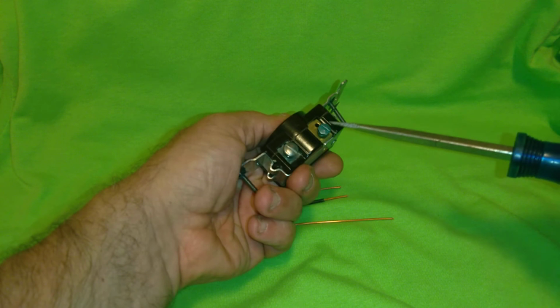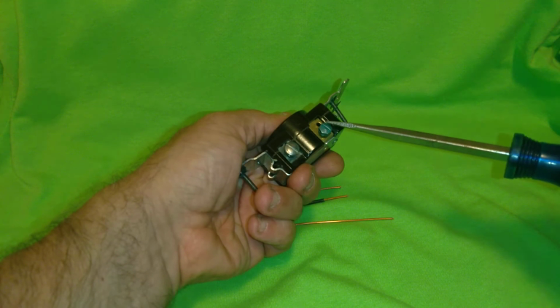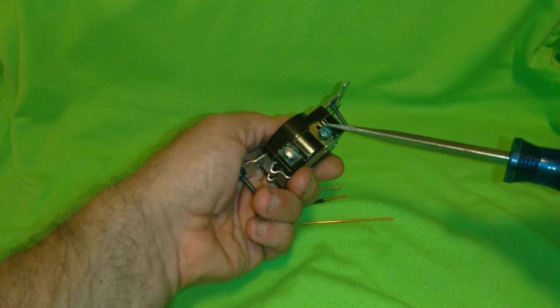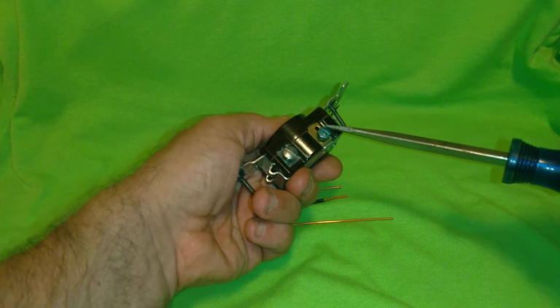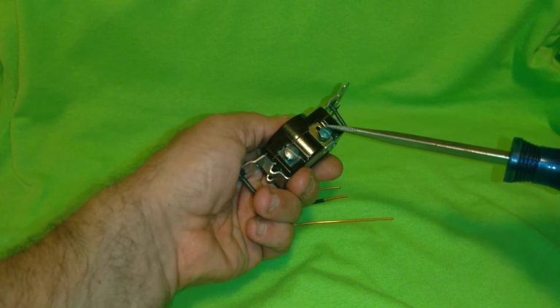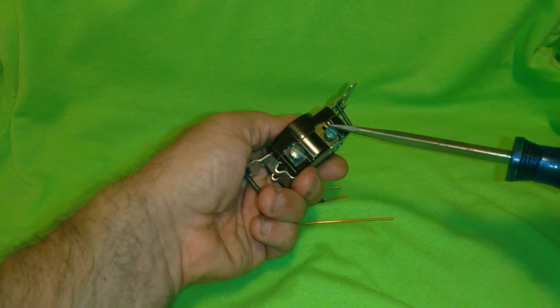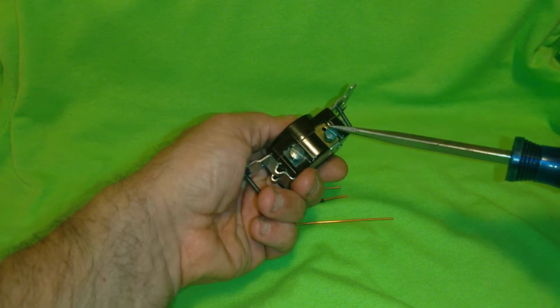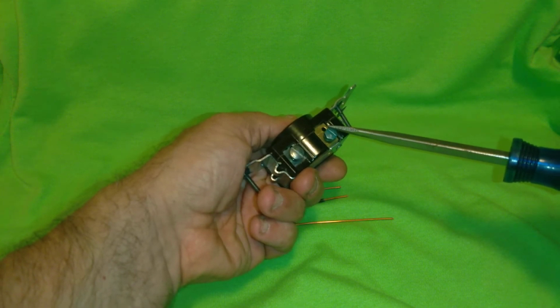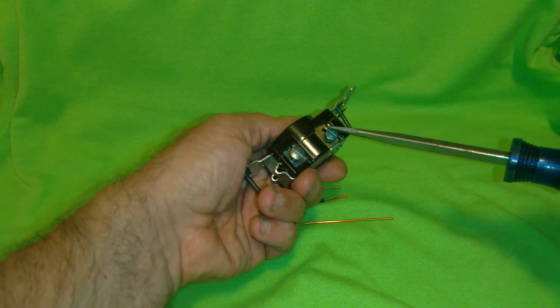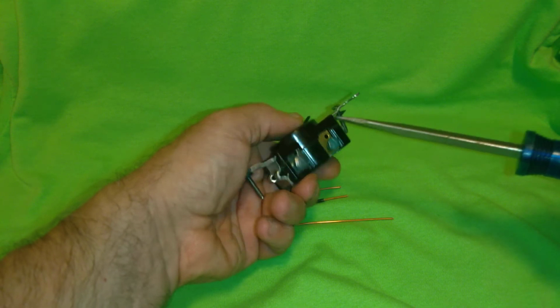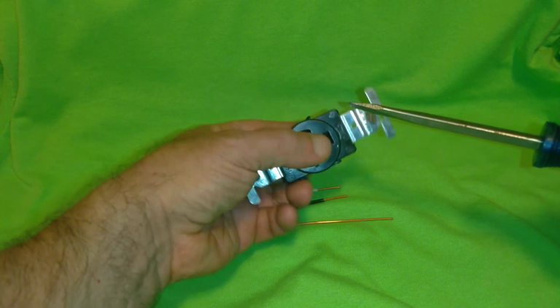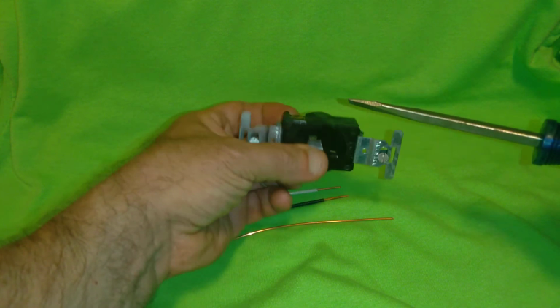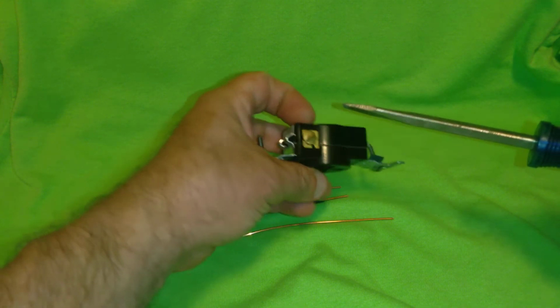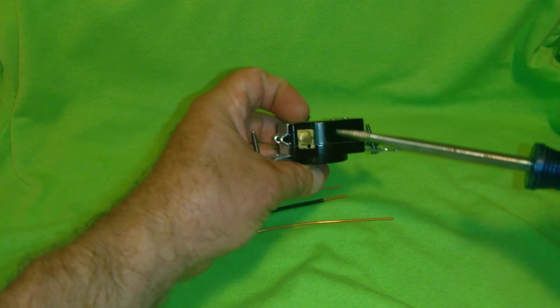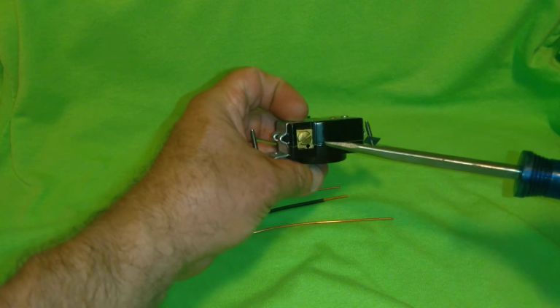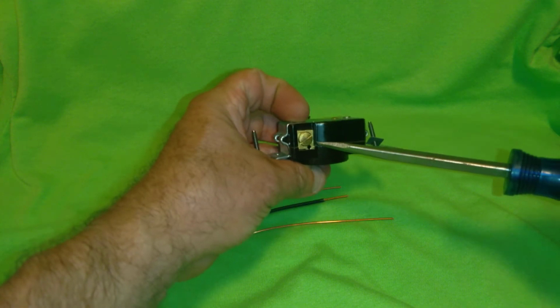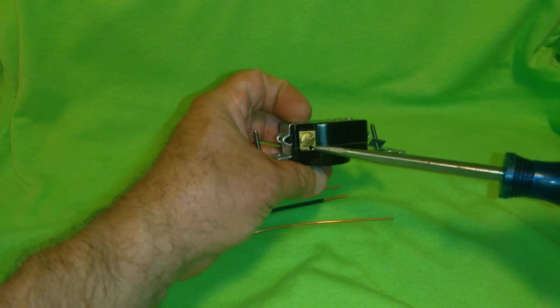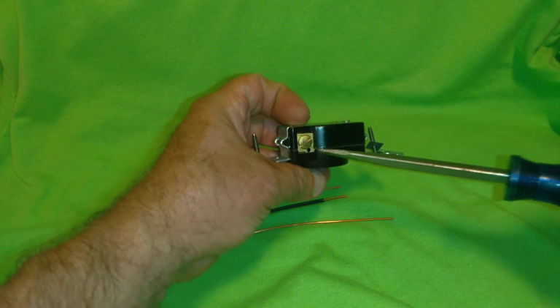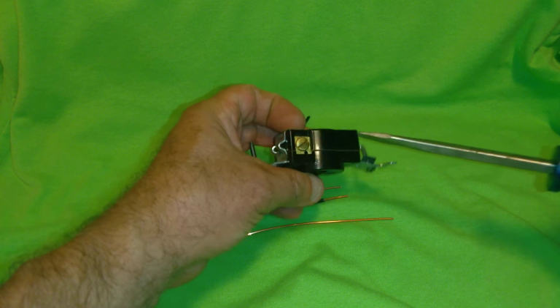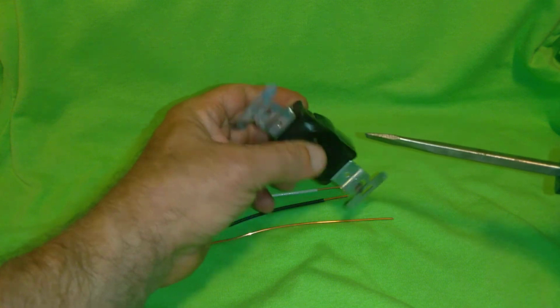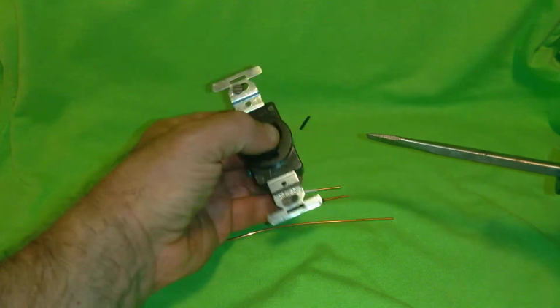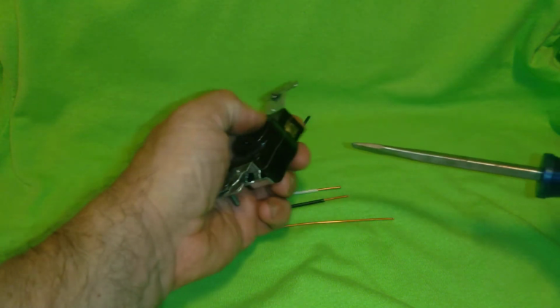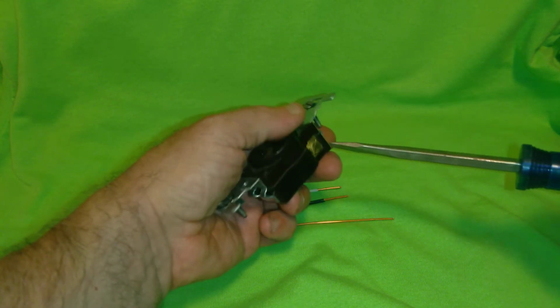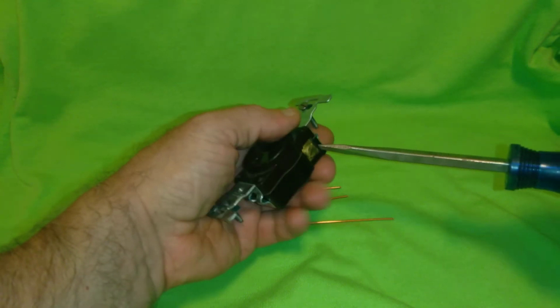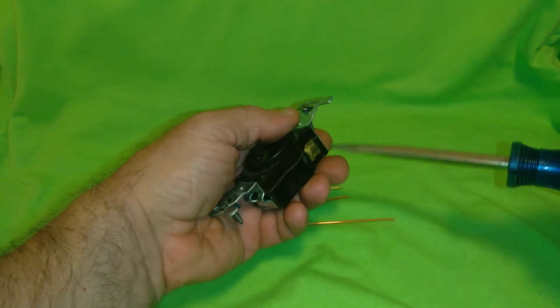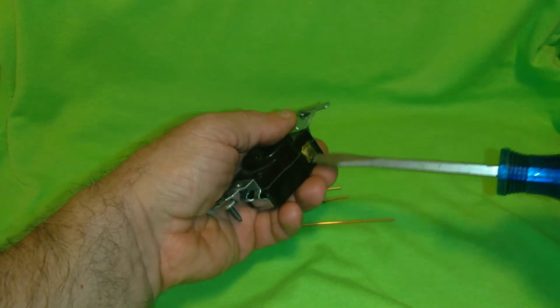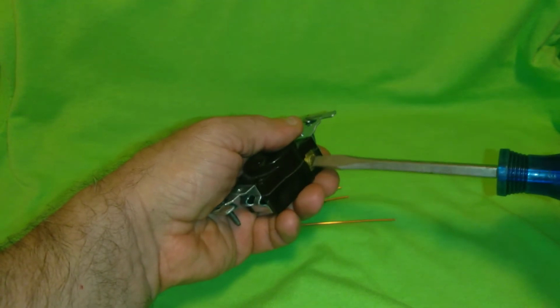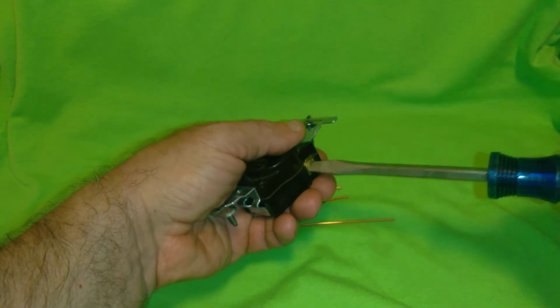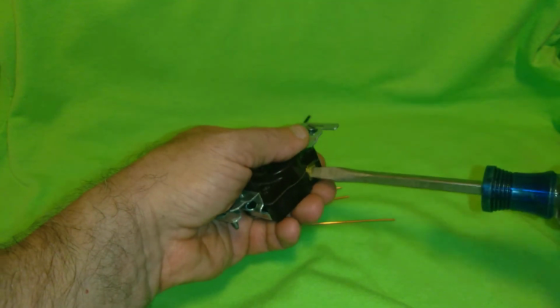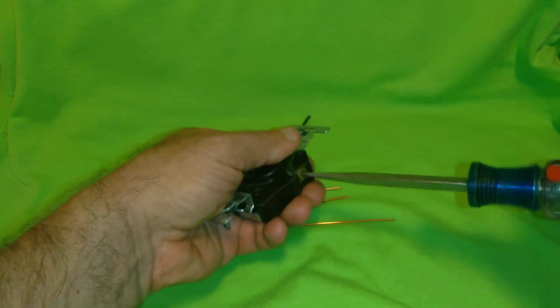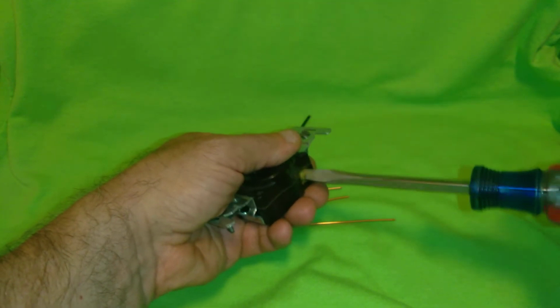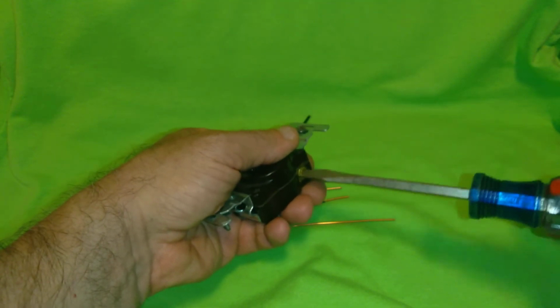You'll see a silver colored screw and a green screw, and on the other side you'll see a brass screw. It's the same with the duplex receptacles.